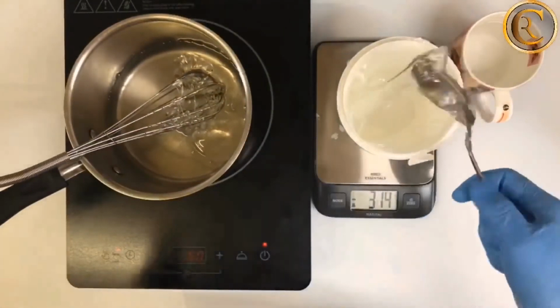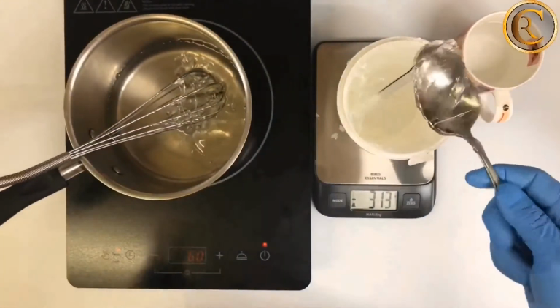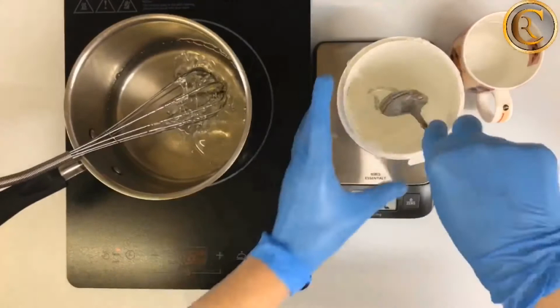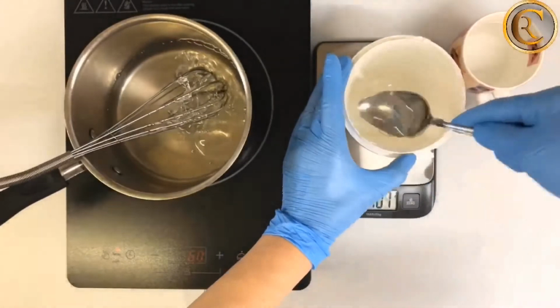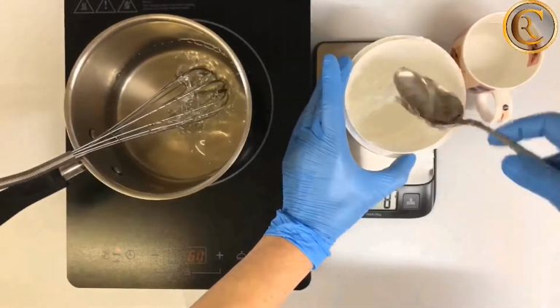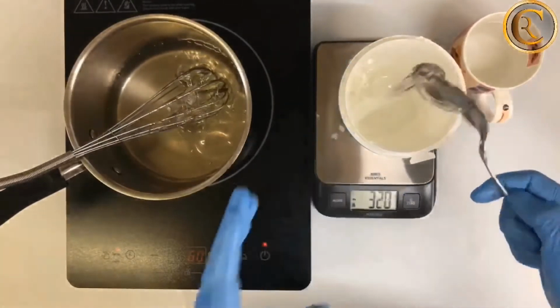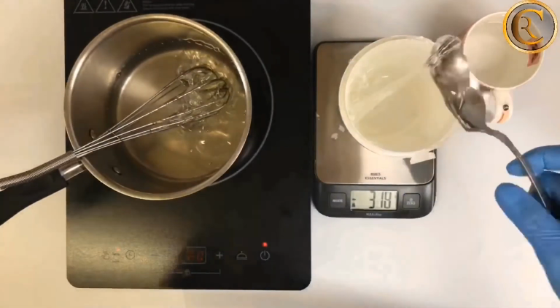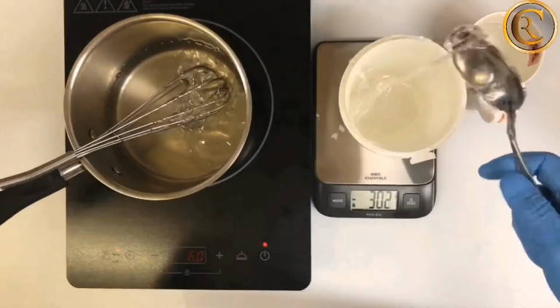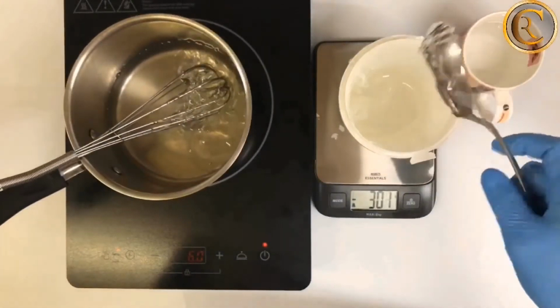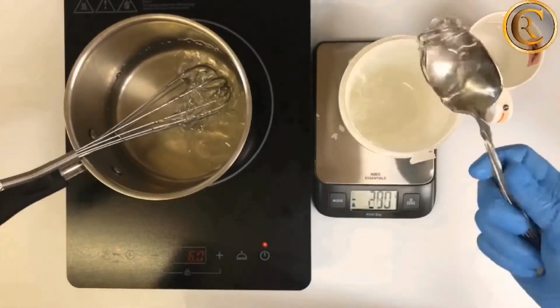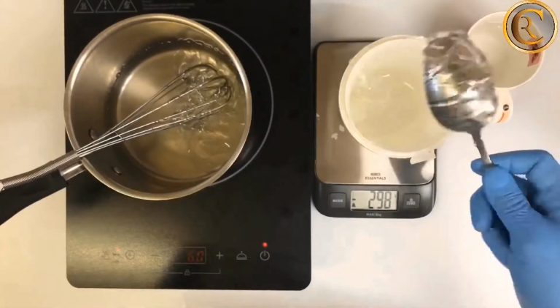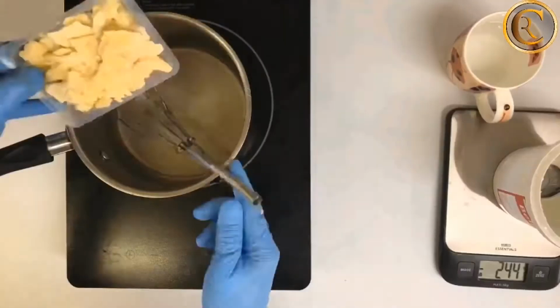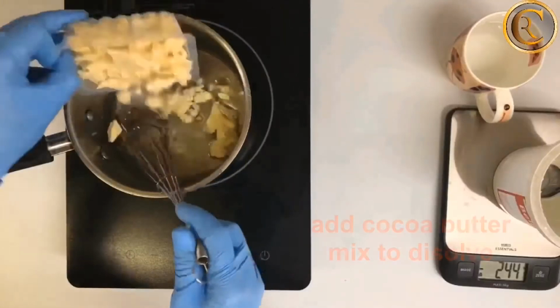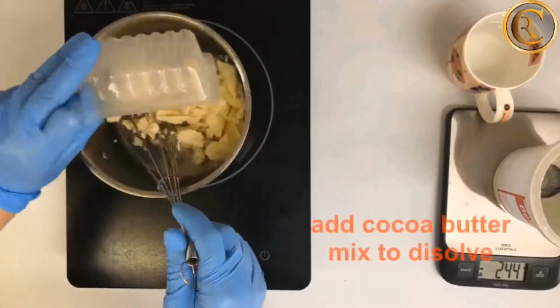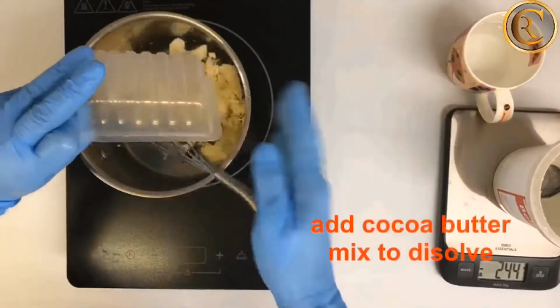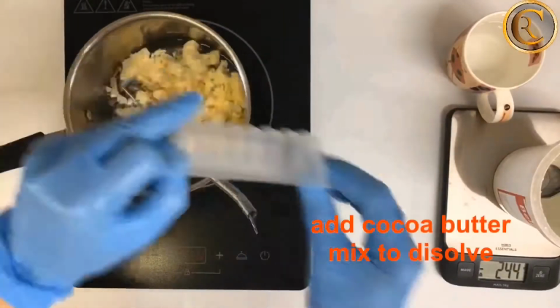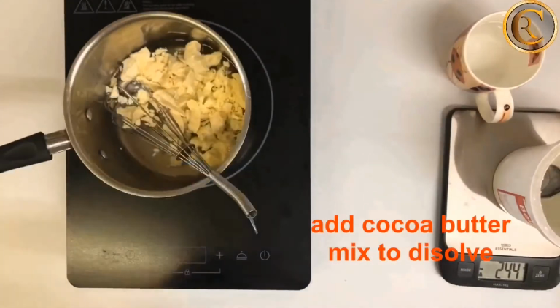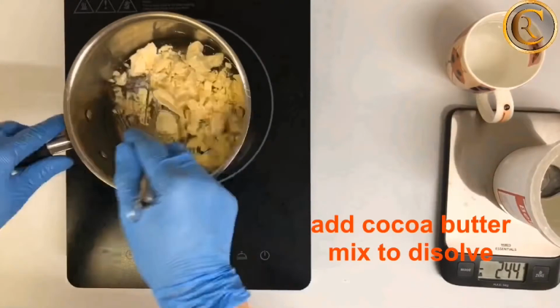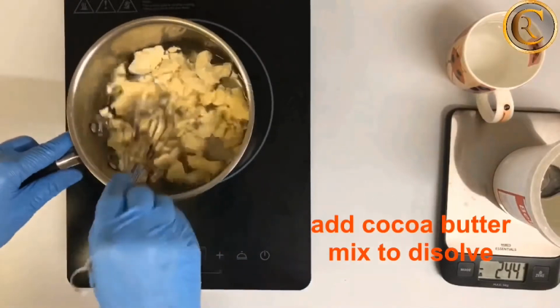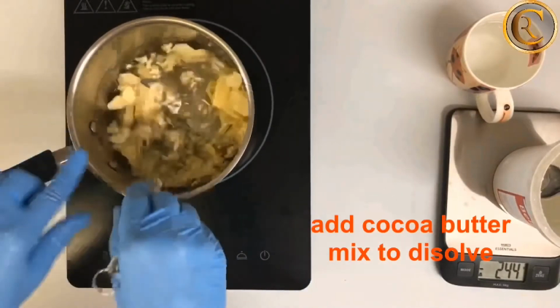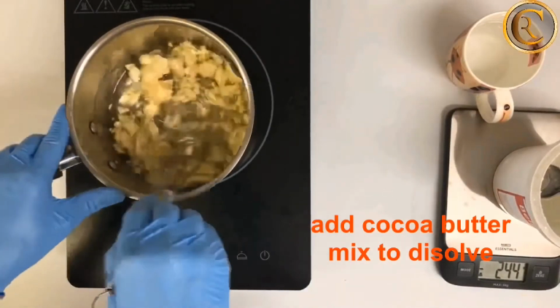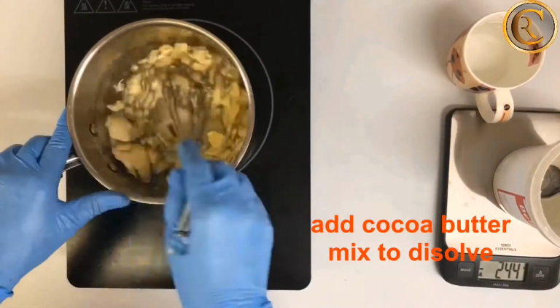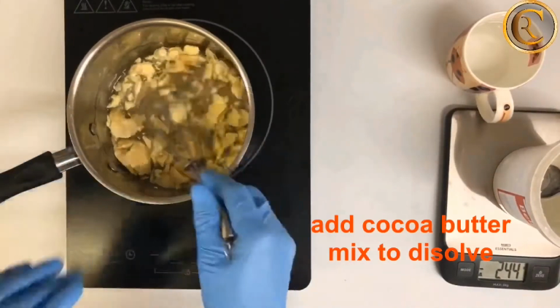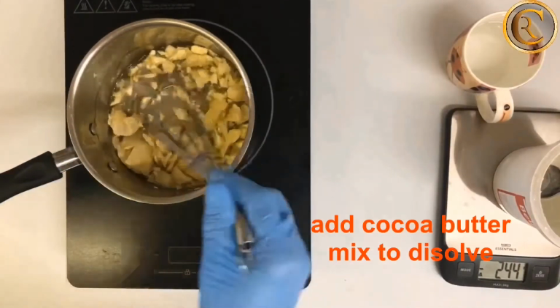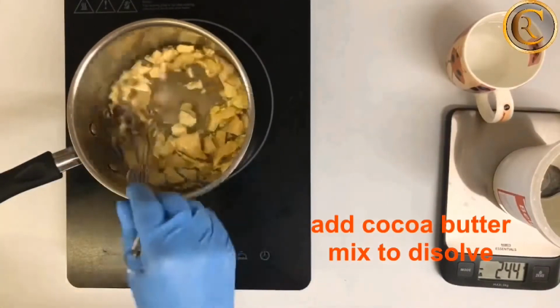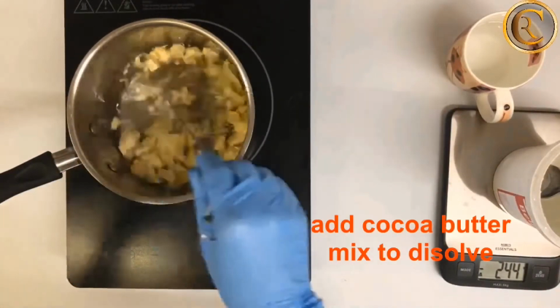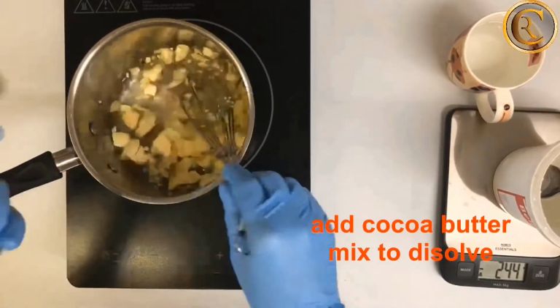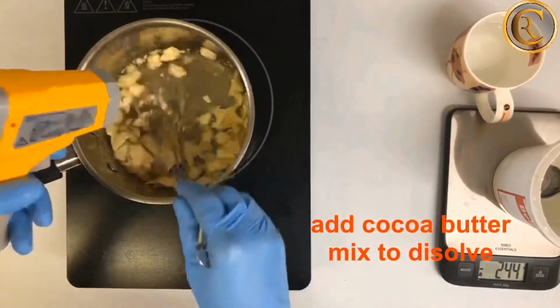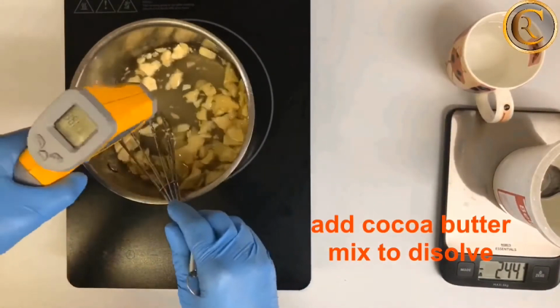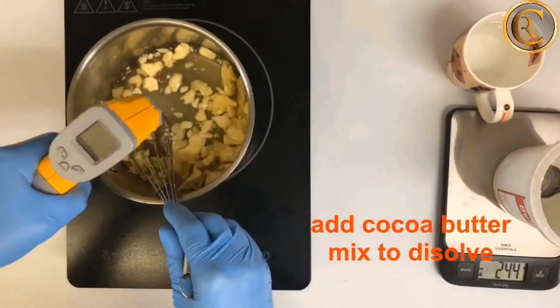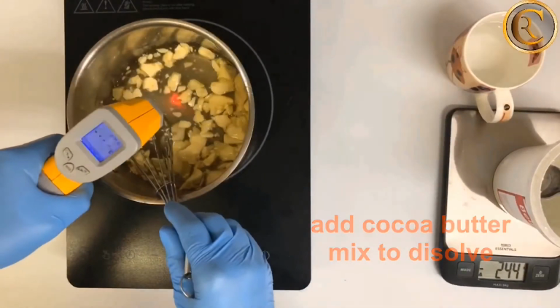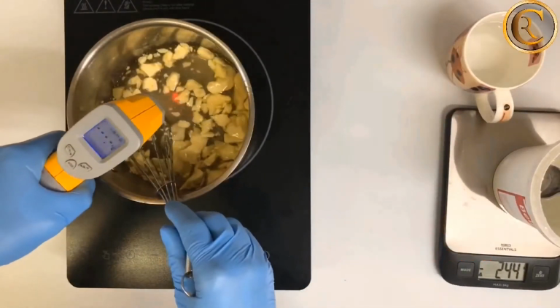Once the glucose is fully melted, turn off the heat. Add the cocoa butter and continue to stir till it is fully dissolved.